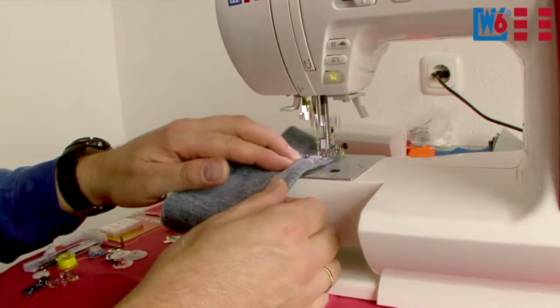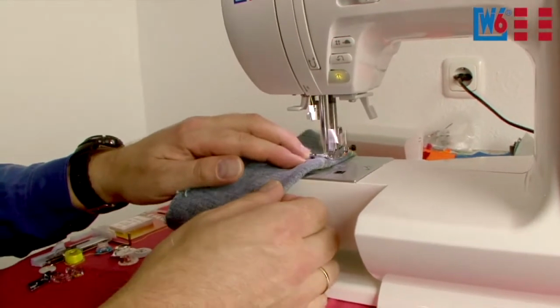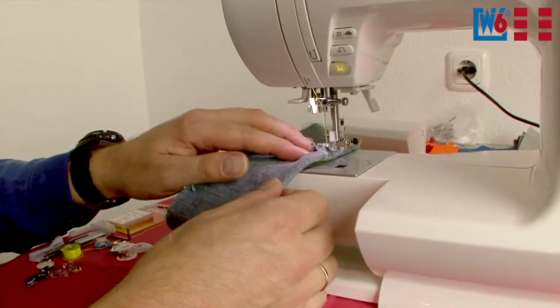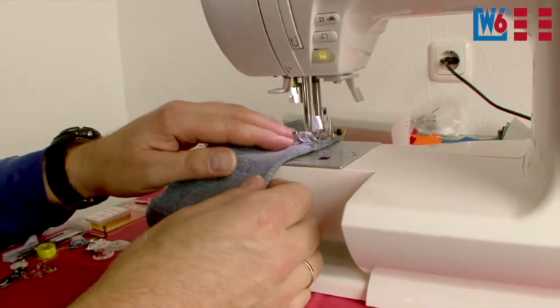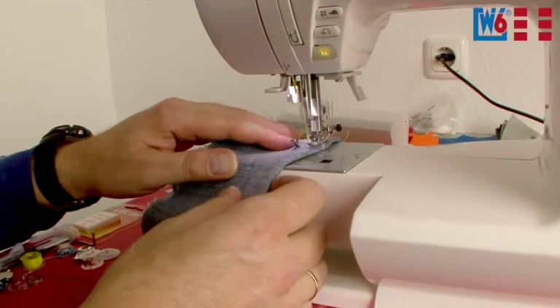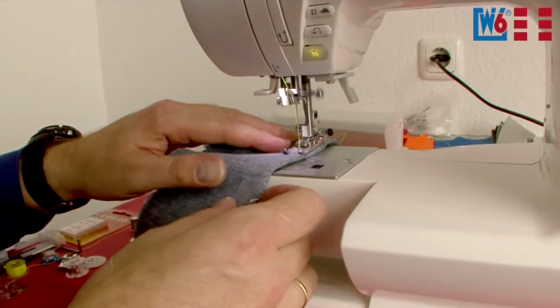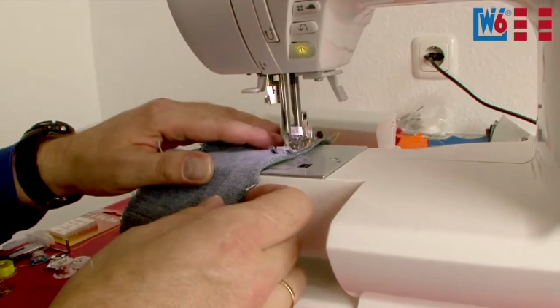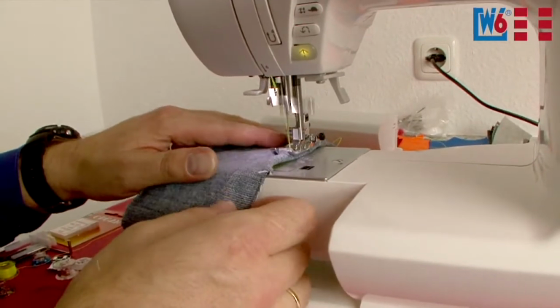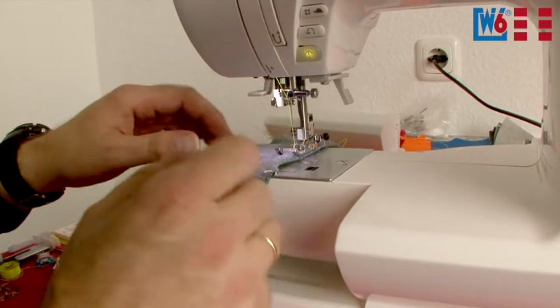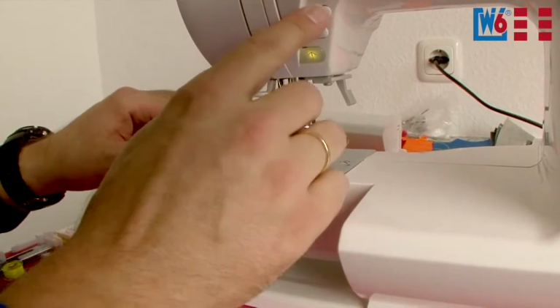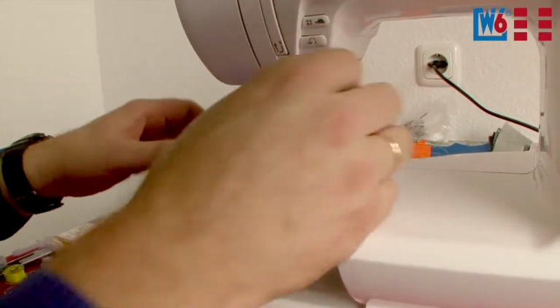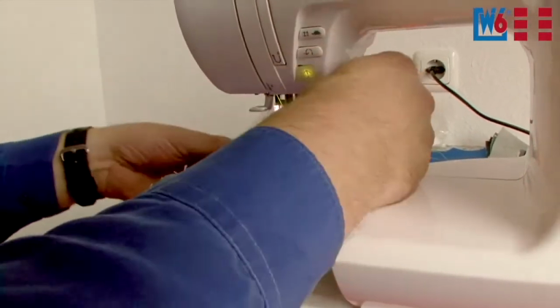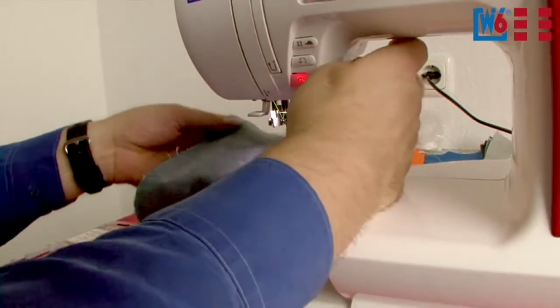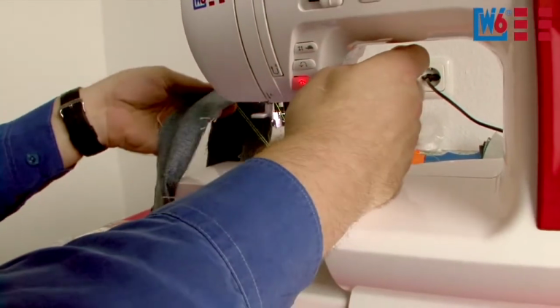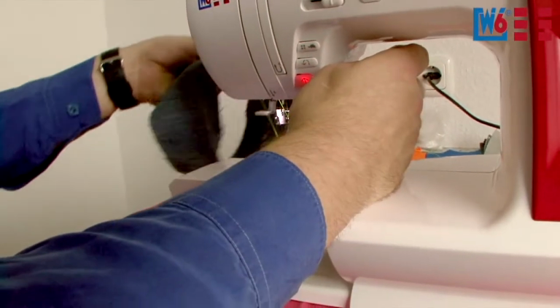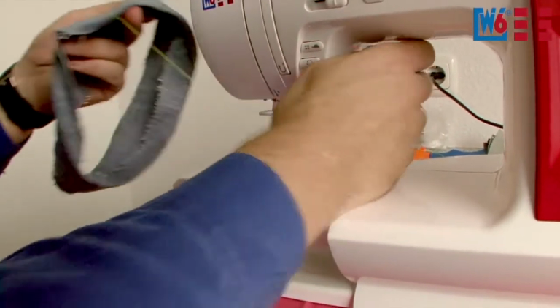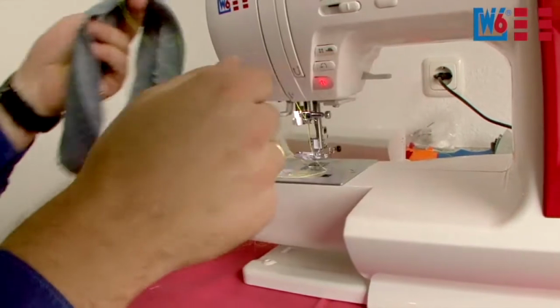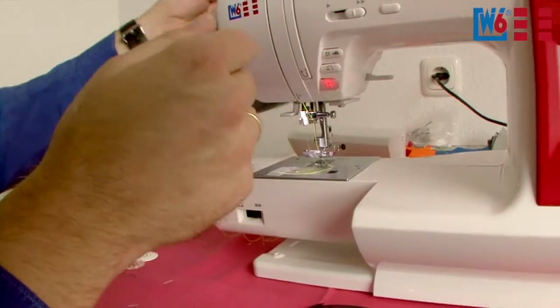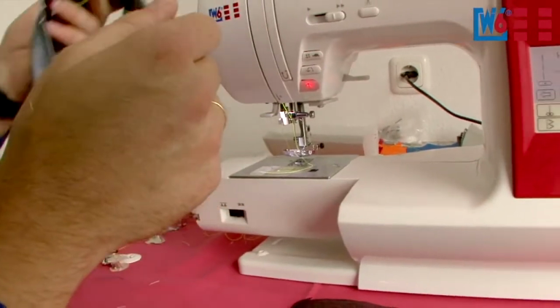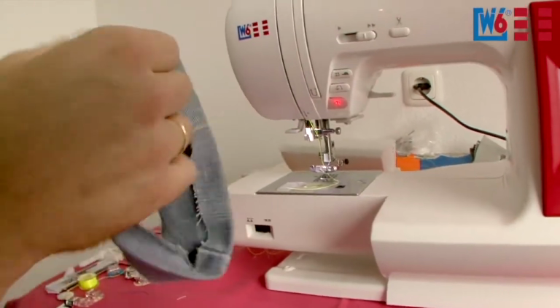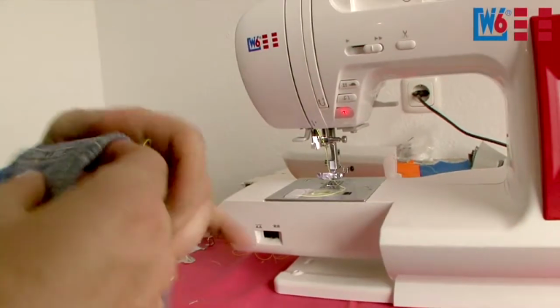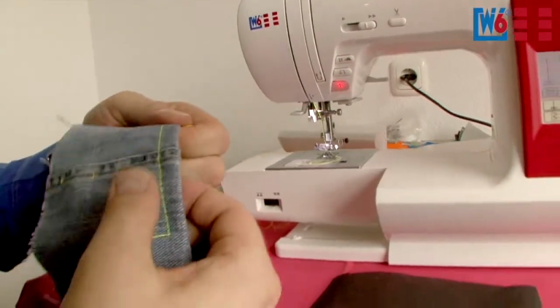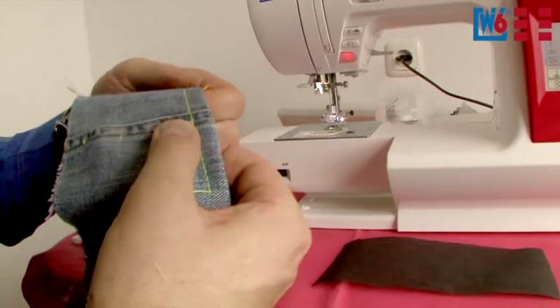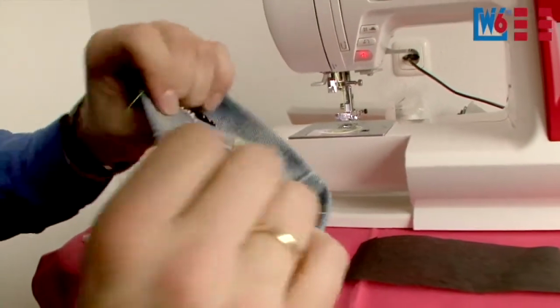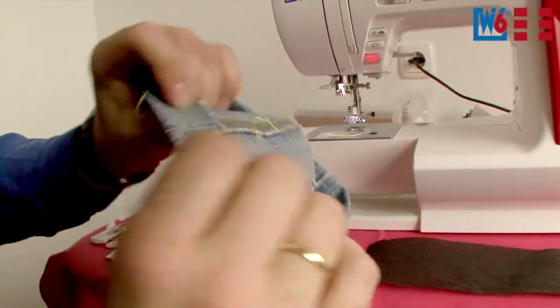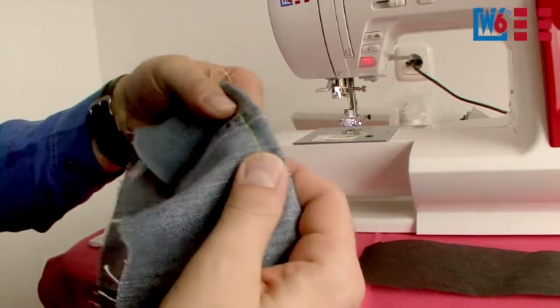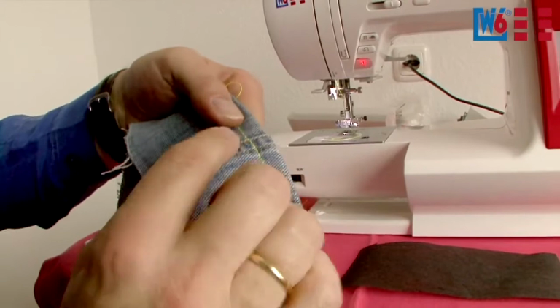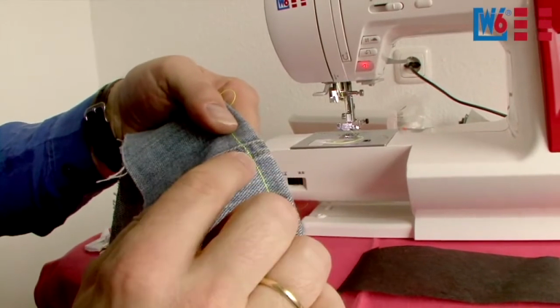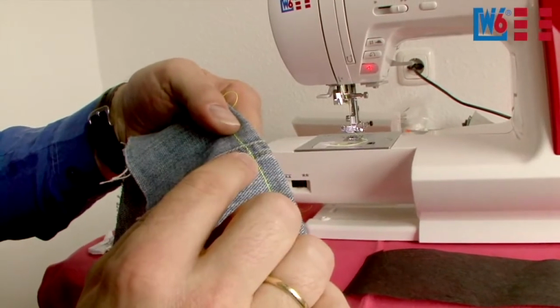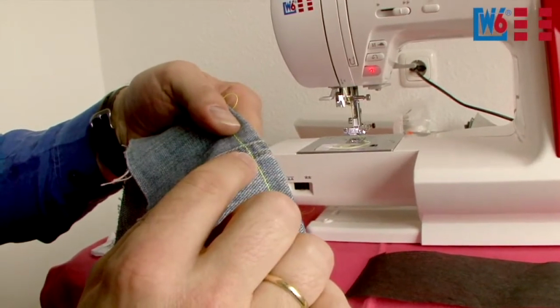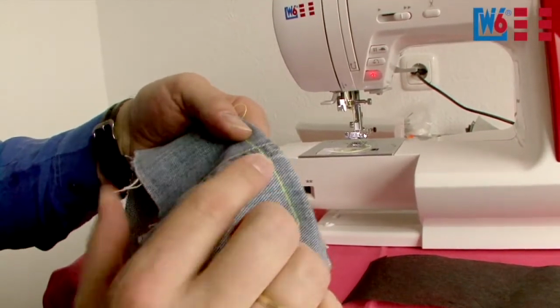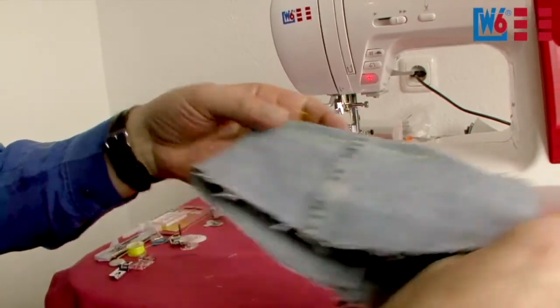The machine is really sturdy and it can also go over bulky seams — nothing rattles, nothing wobbles. Just lift the needle, take it out, done. The seam looks really neat. No skipped stitches. That's perfectly alright.